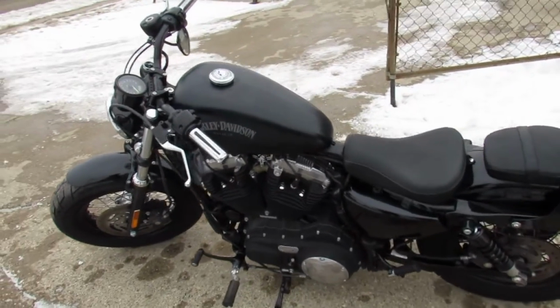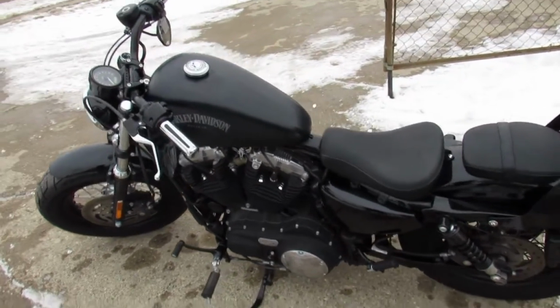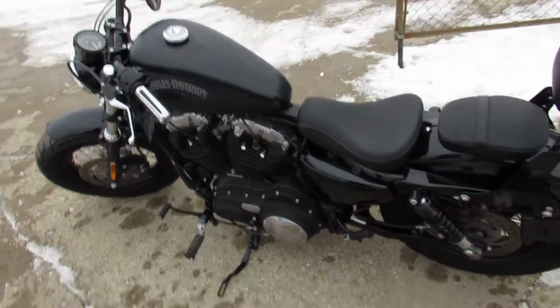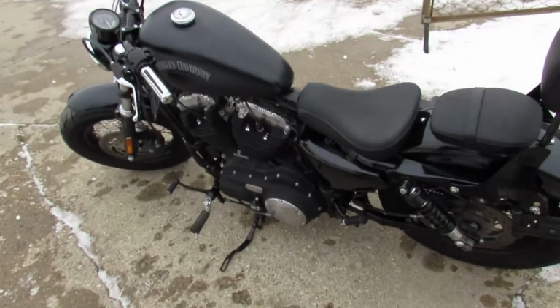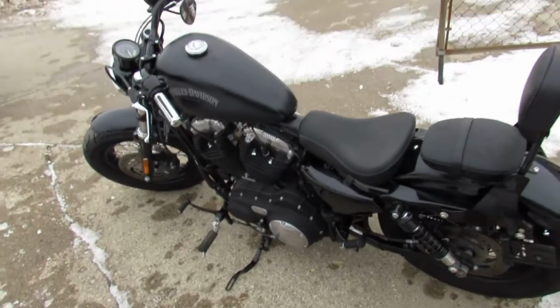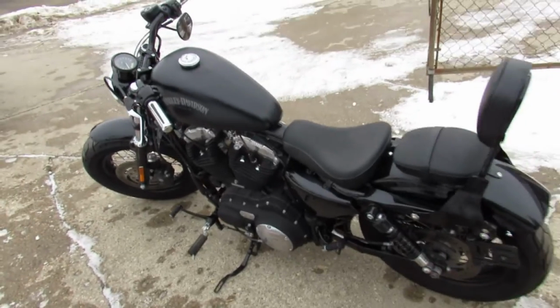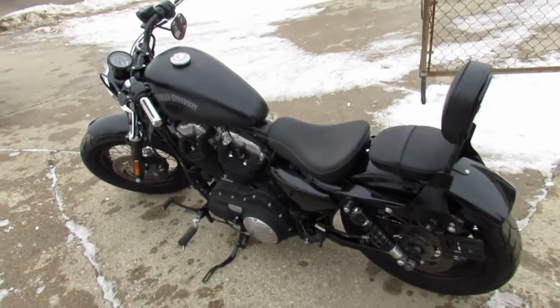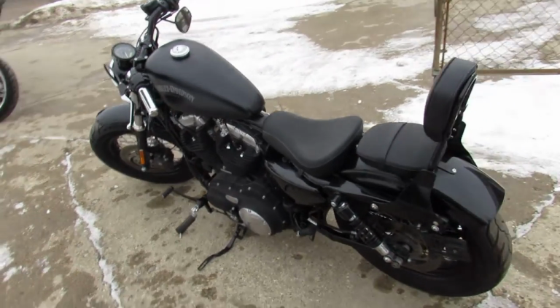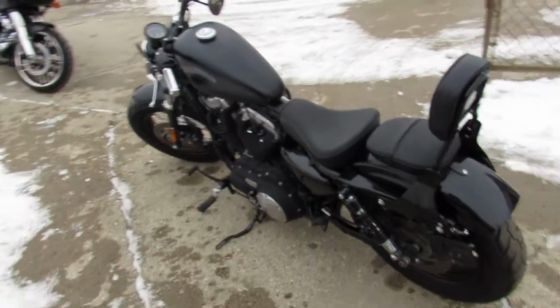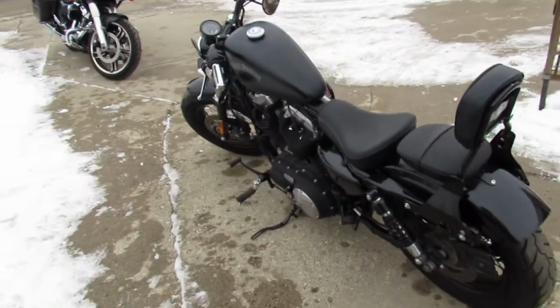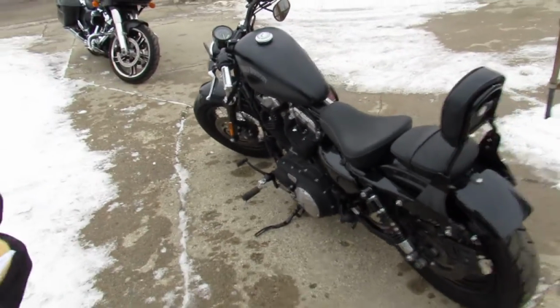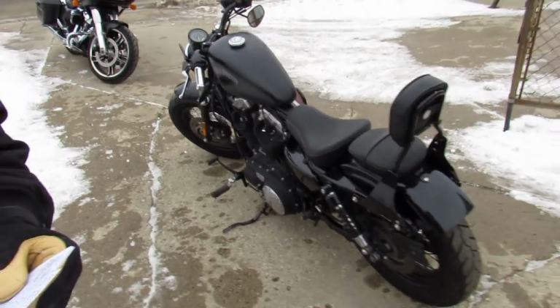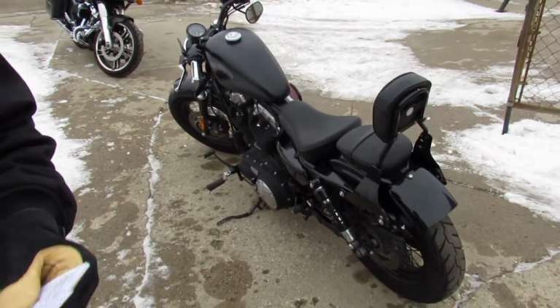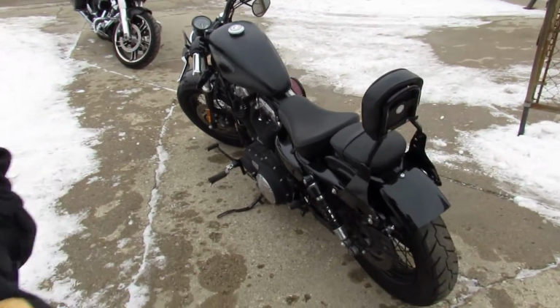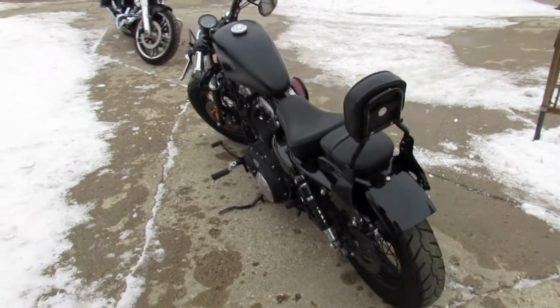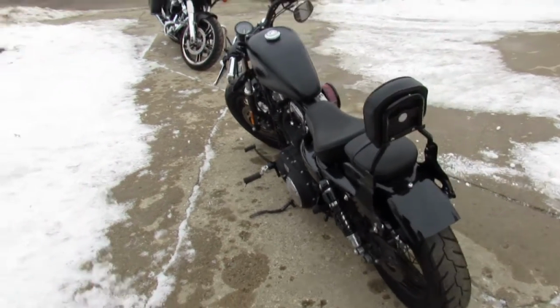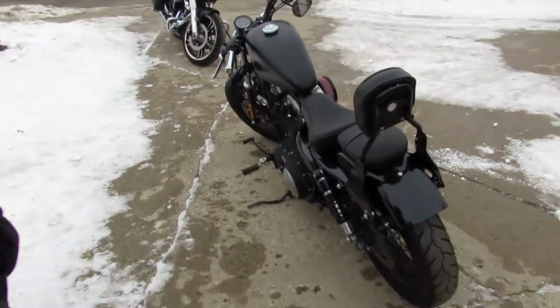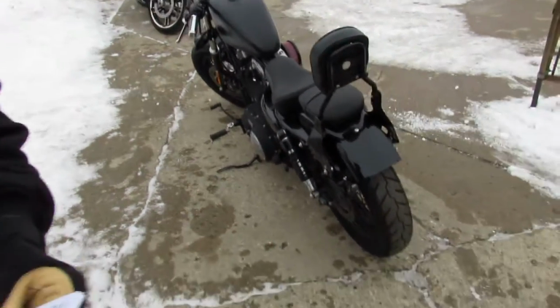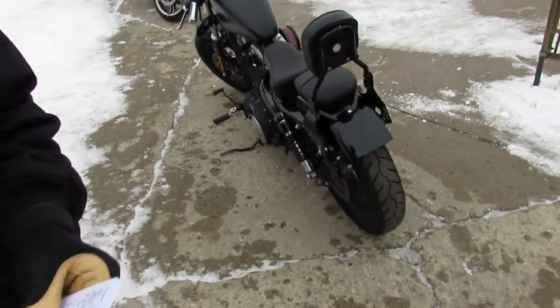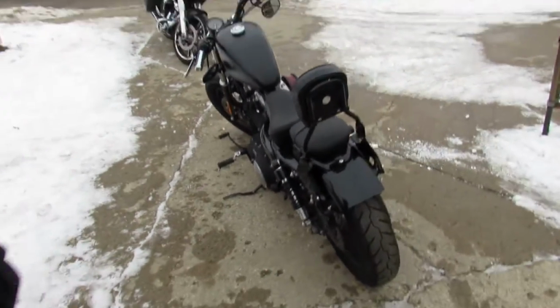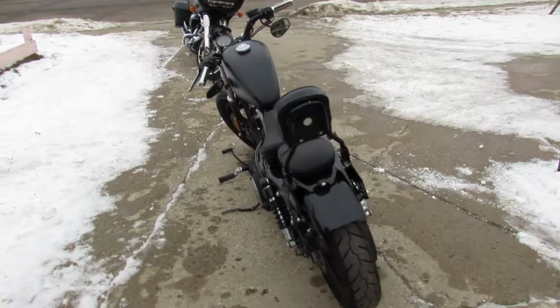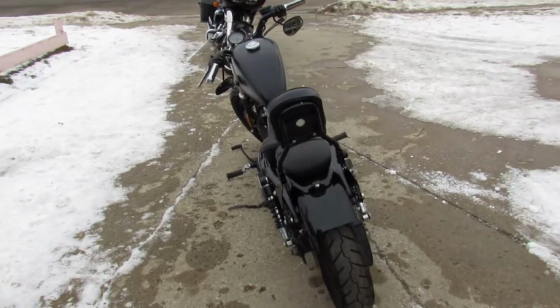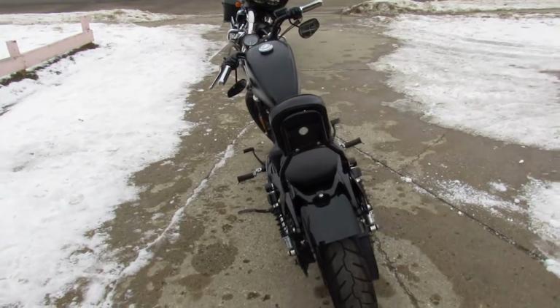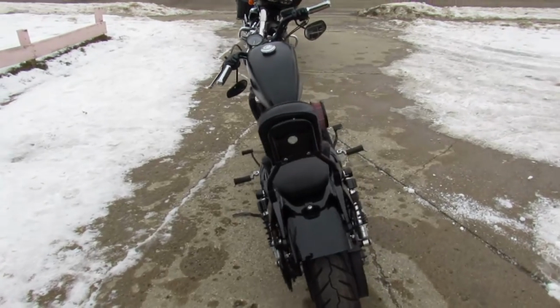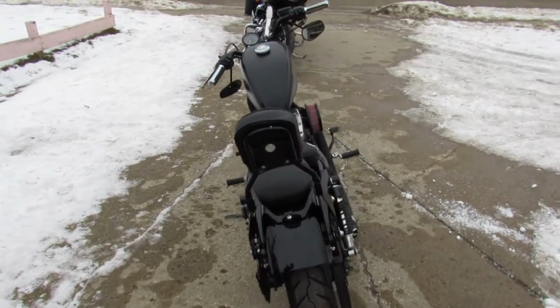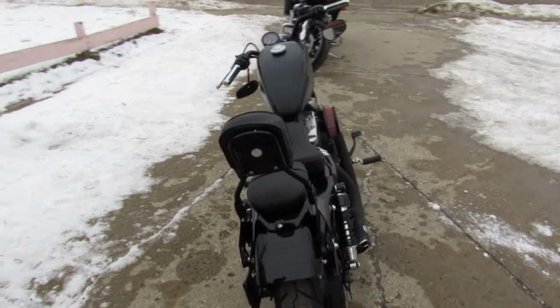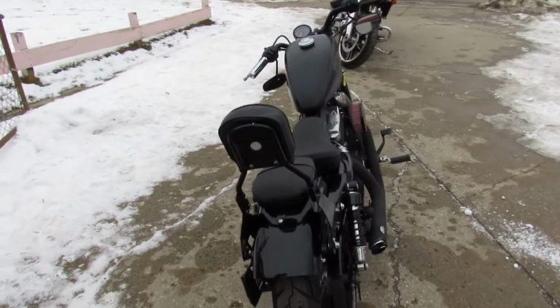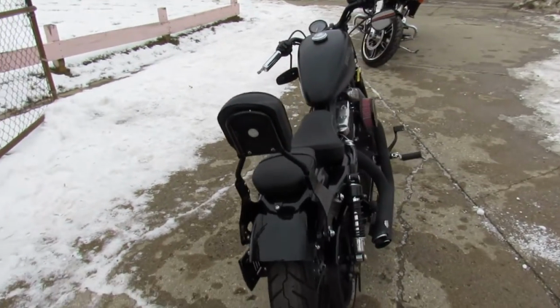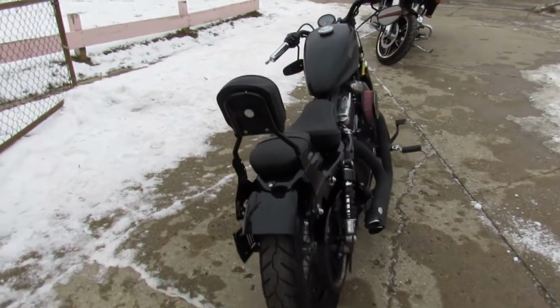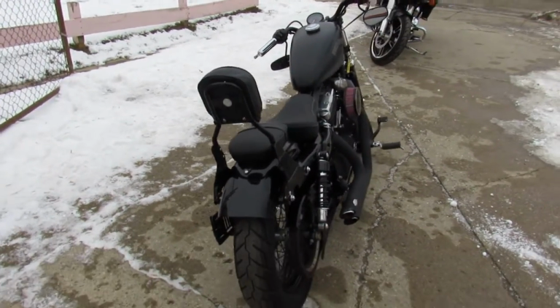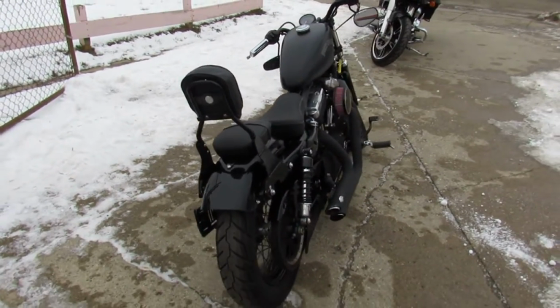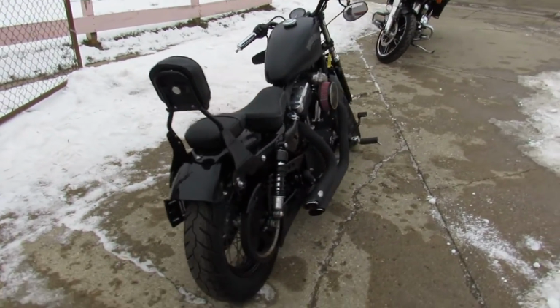This thing runs strong, needs nothing — just service at the dealership. It's been inspected, all the fluids have been changed, certified, and there is a warranty available so you can buy with confidence.